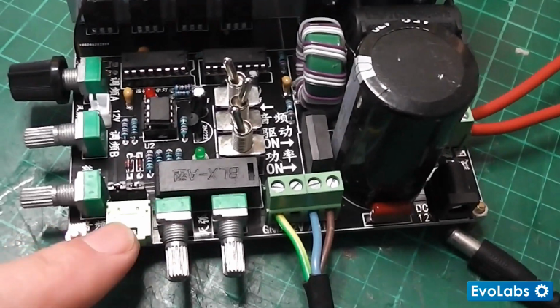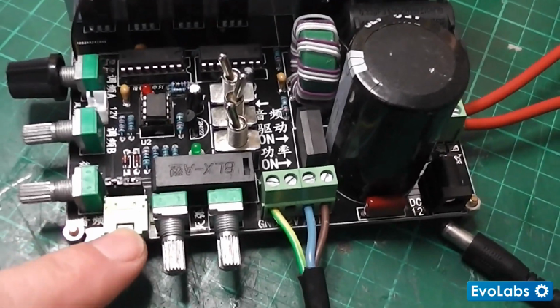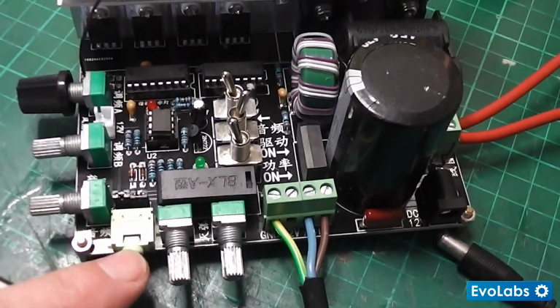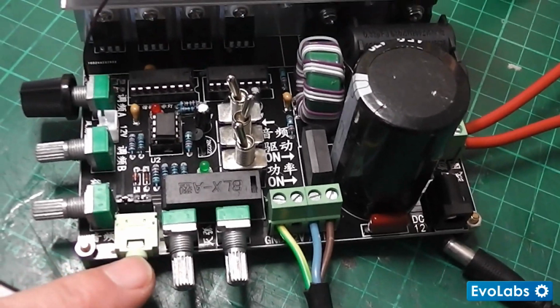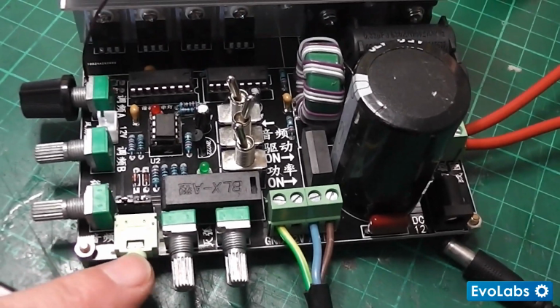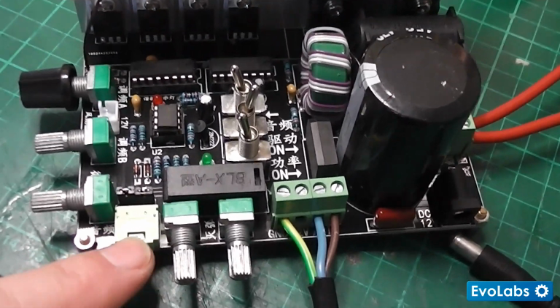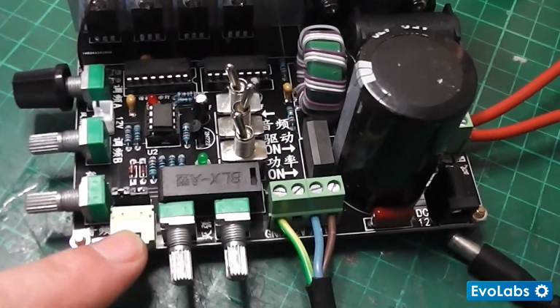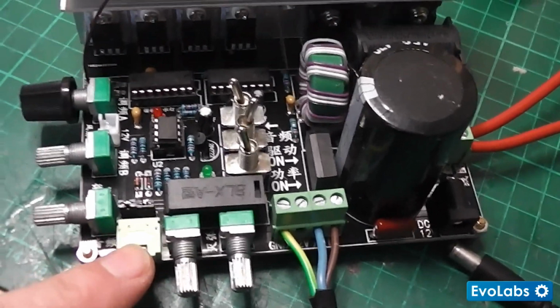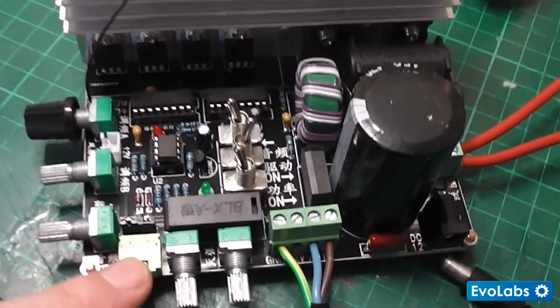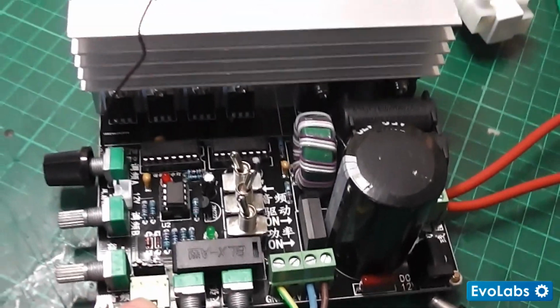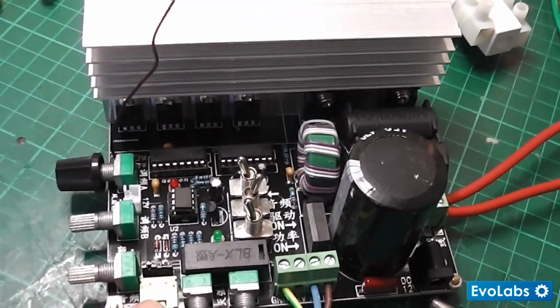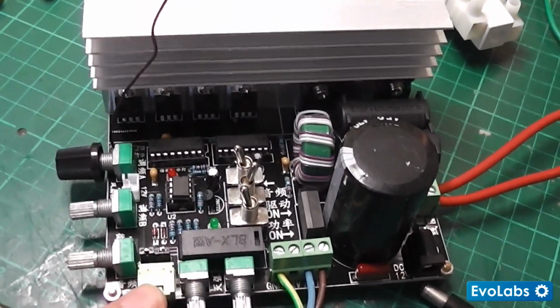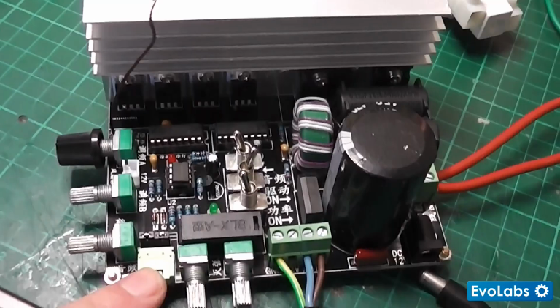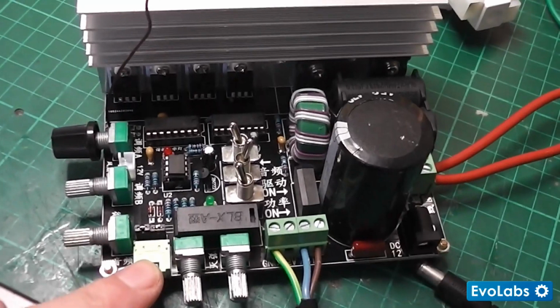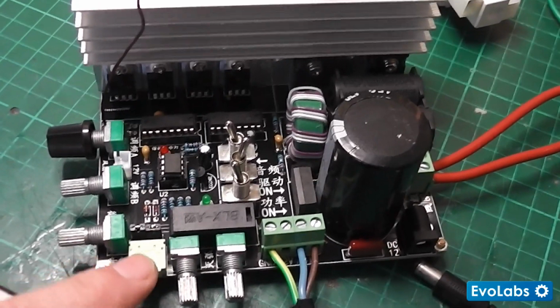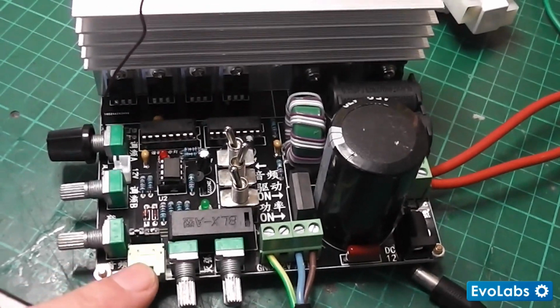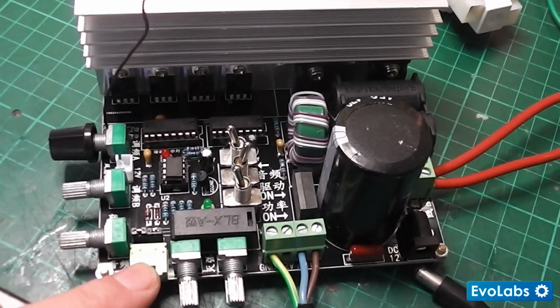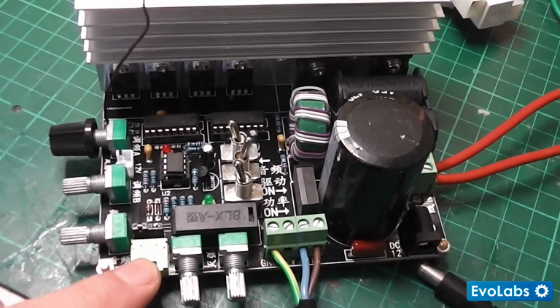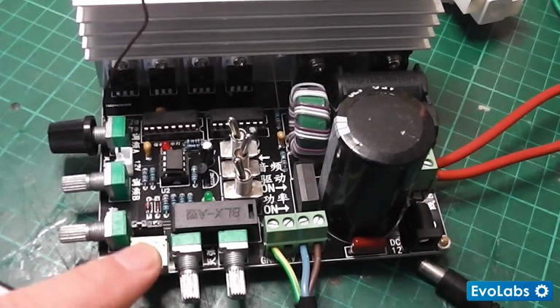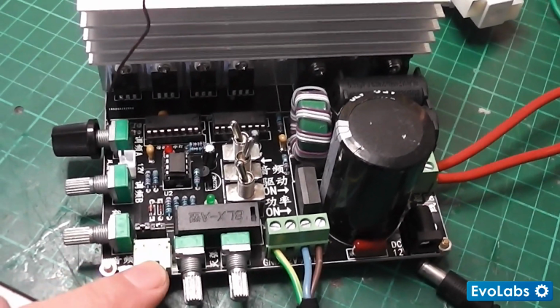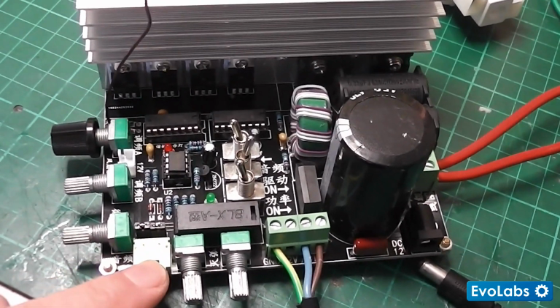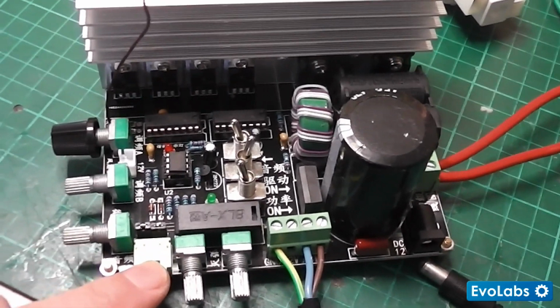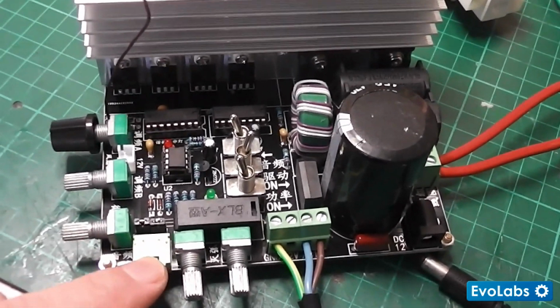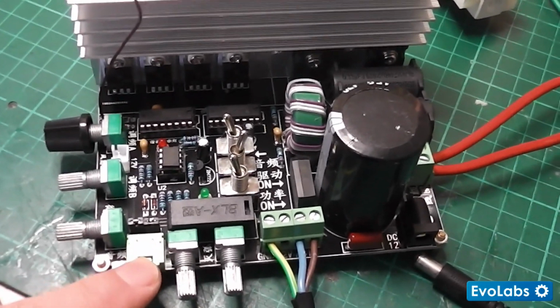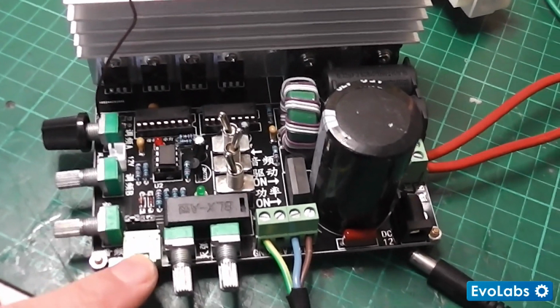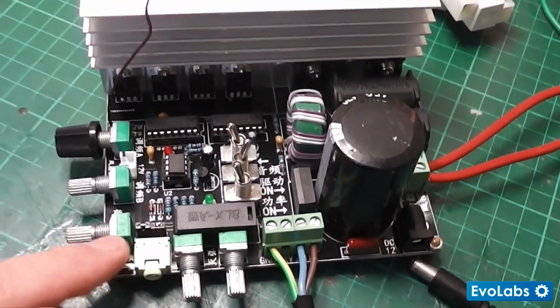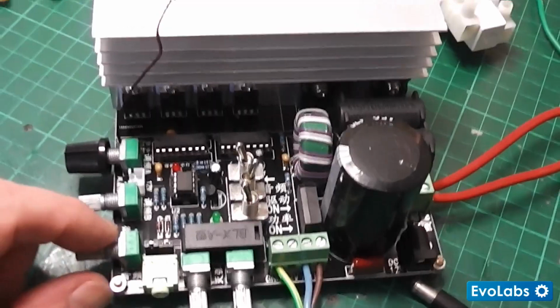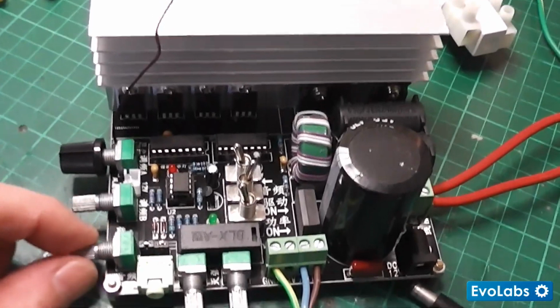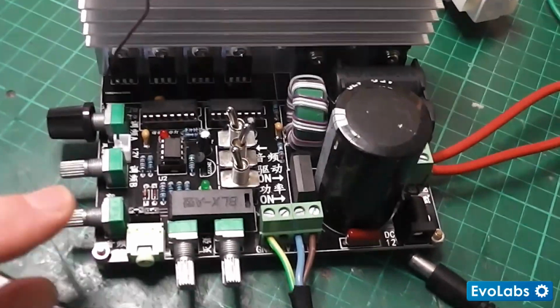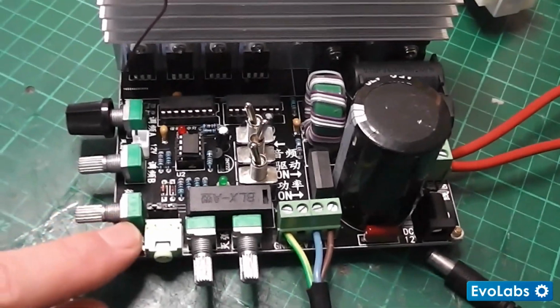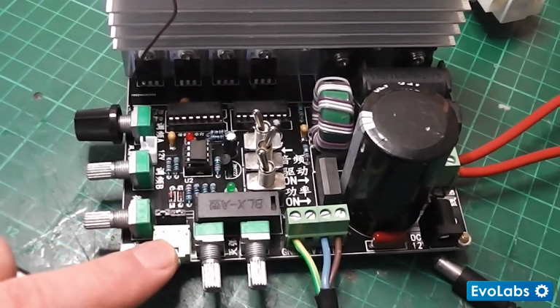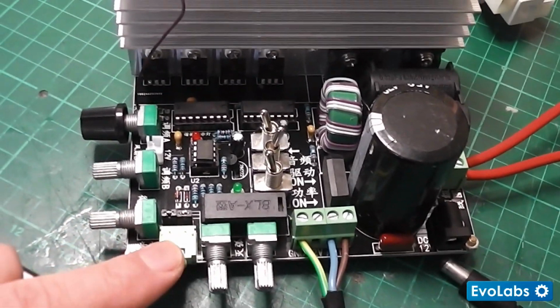We have an audio jack here, which I won't use. This was advertised as a solid state Tesla coil musical coil driver, but I won't be using that functionality.